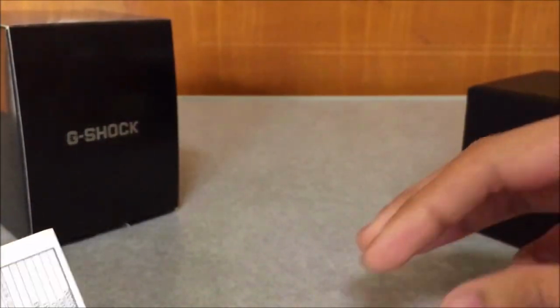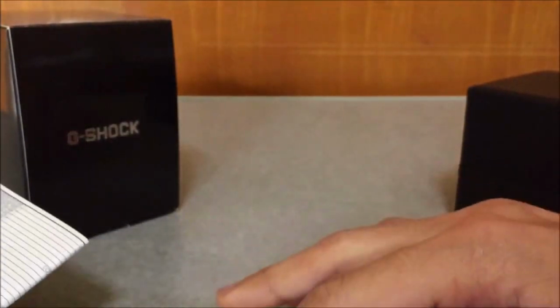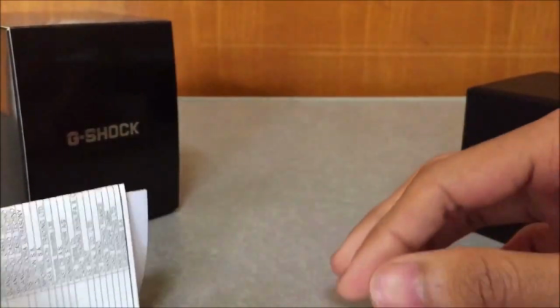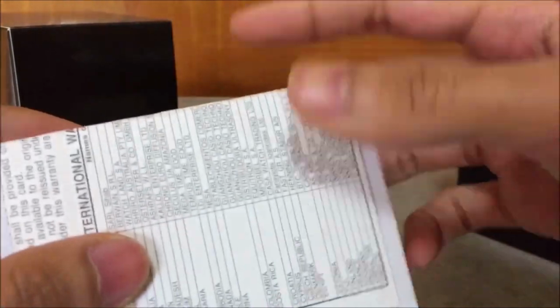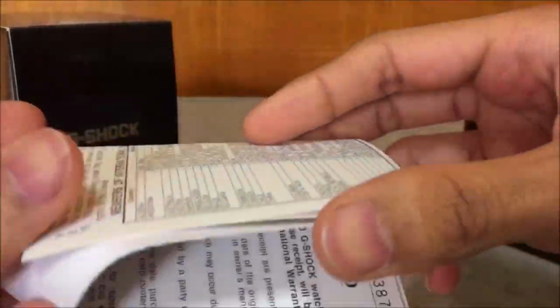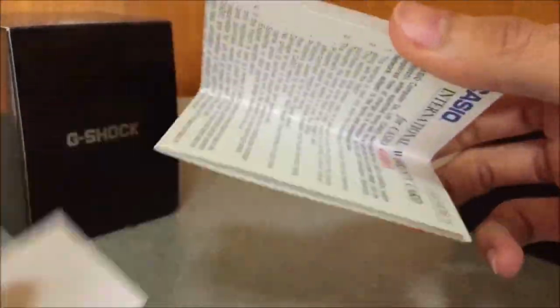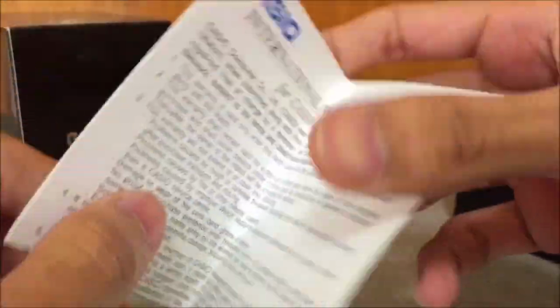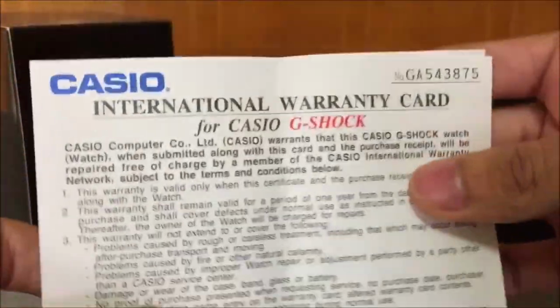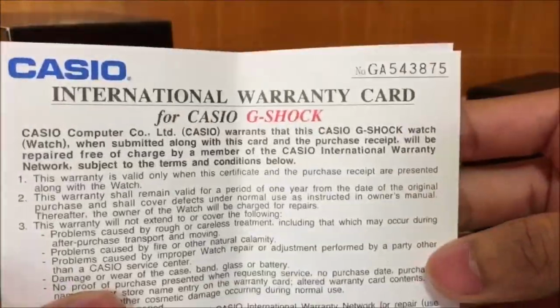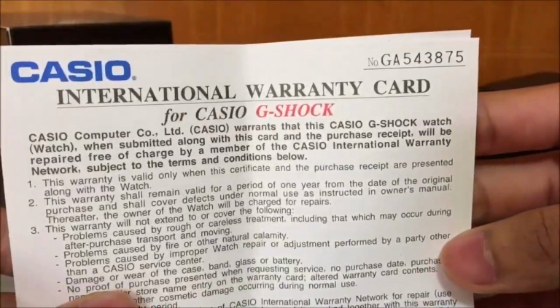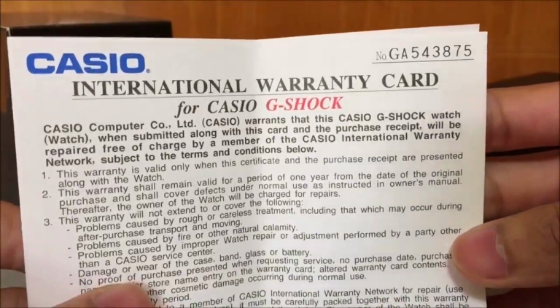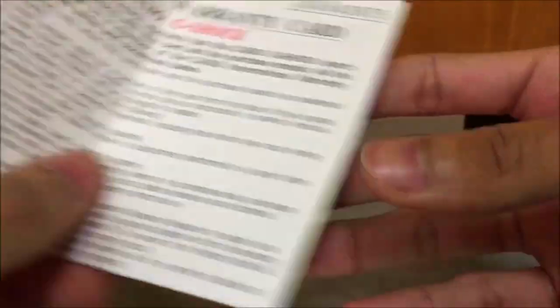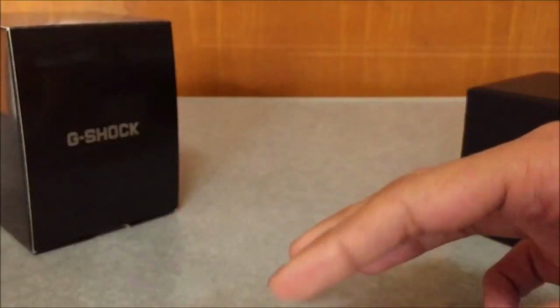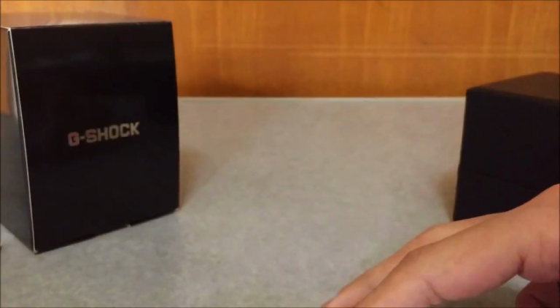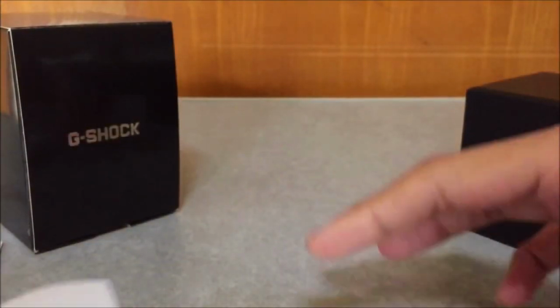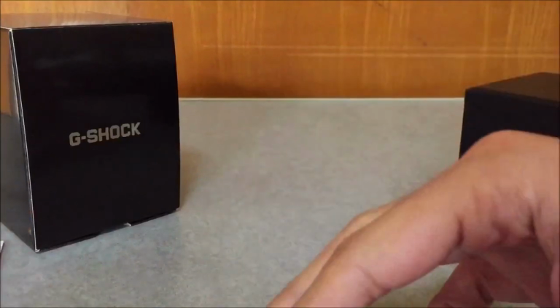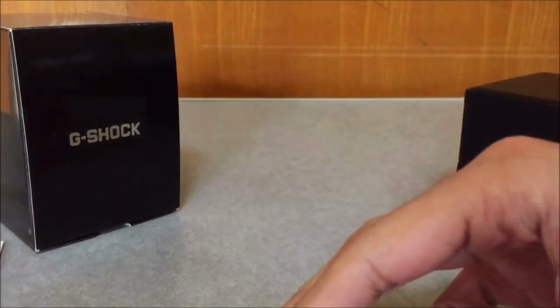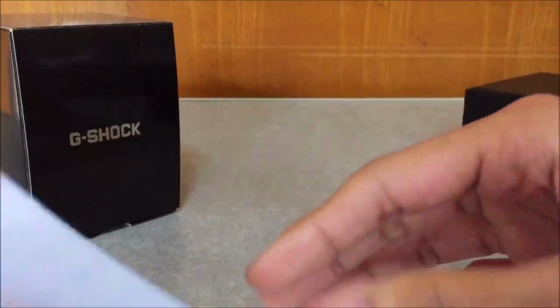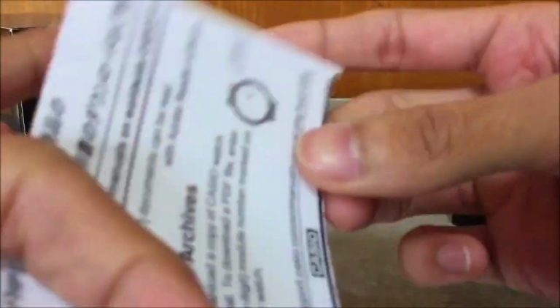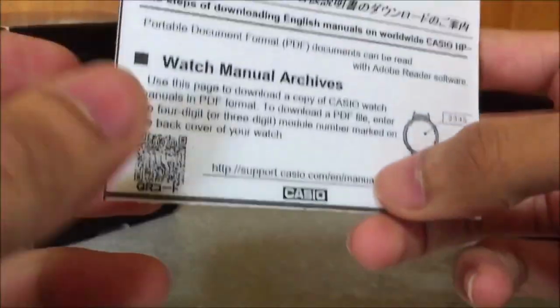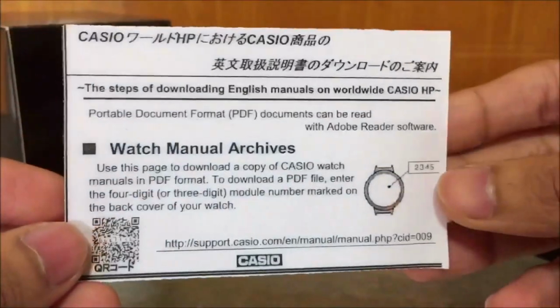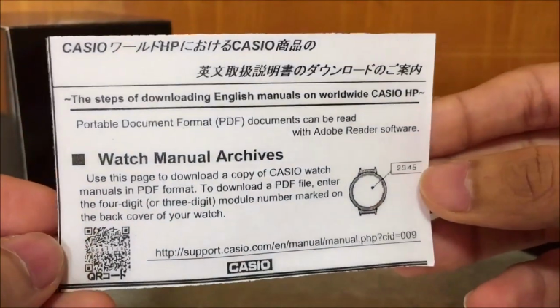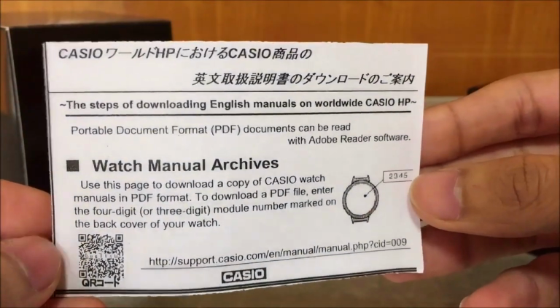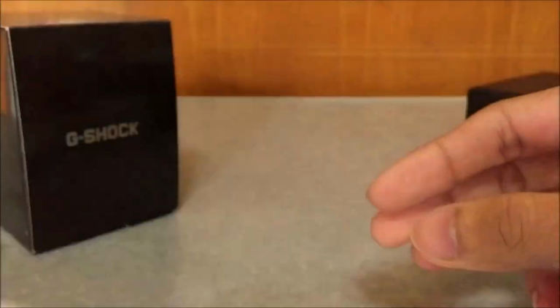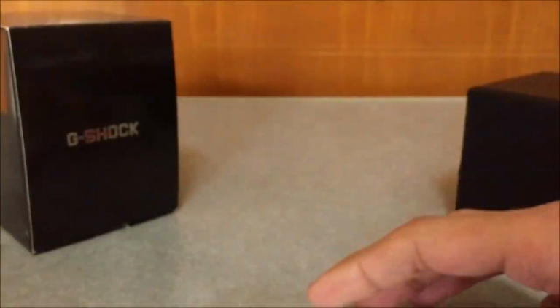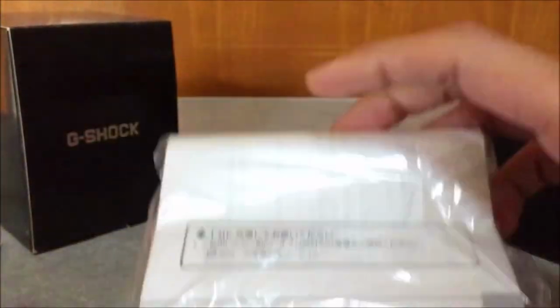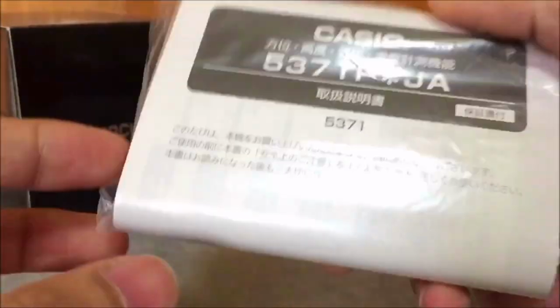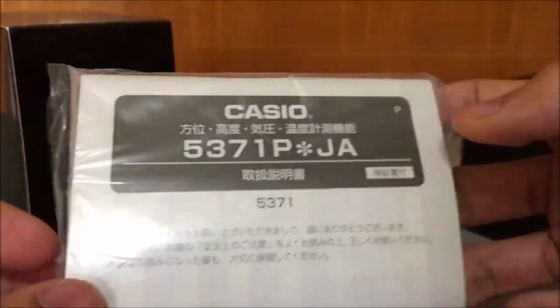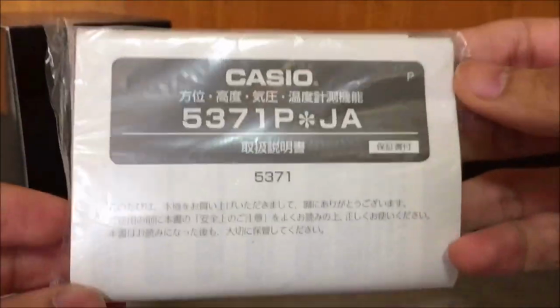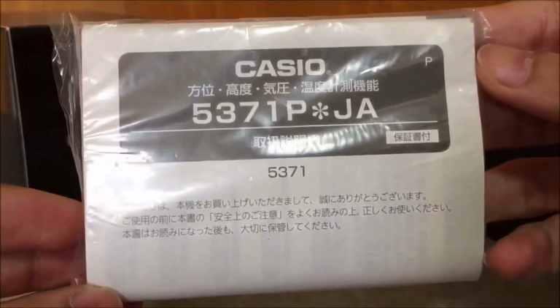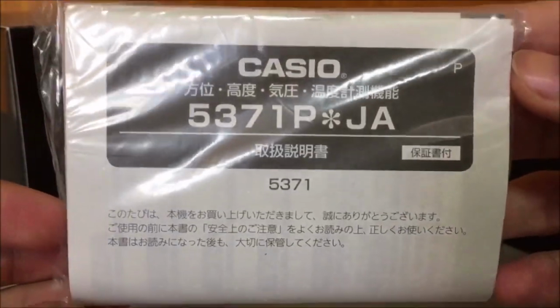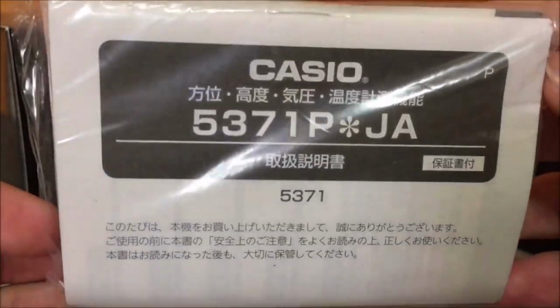Let's get to the papers. This is the international warranty card that I received when I bought this watch, and also a manual archive — English manual as well if you are planning to download it. This is the 5371P Japan module.